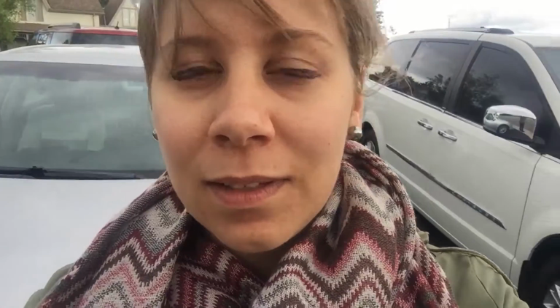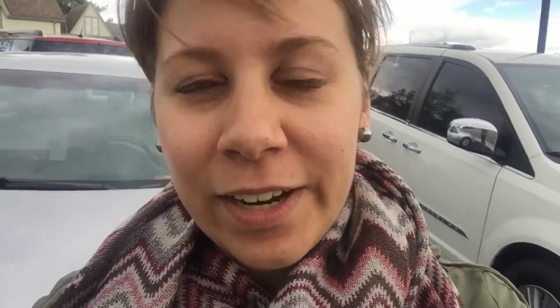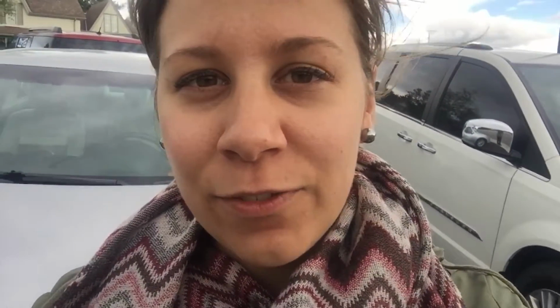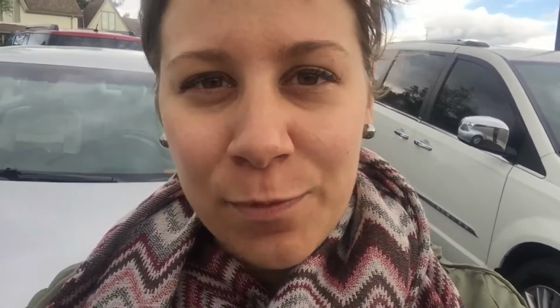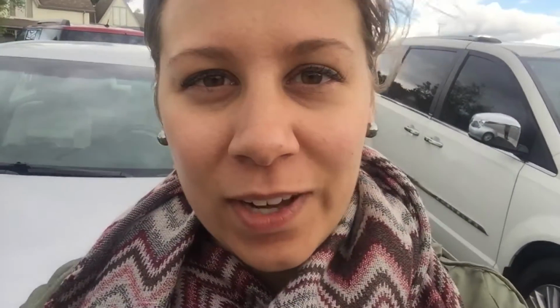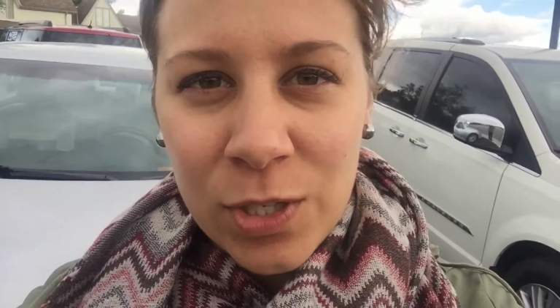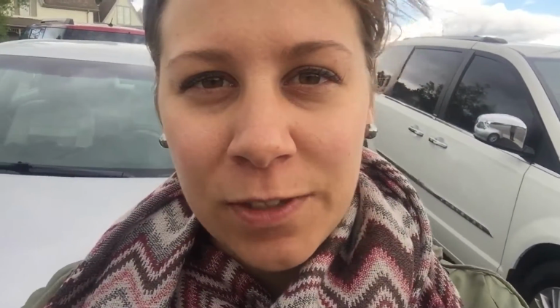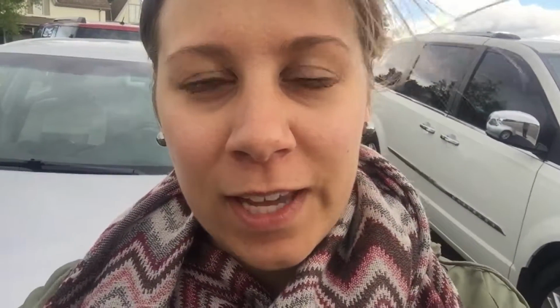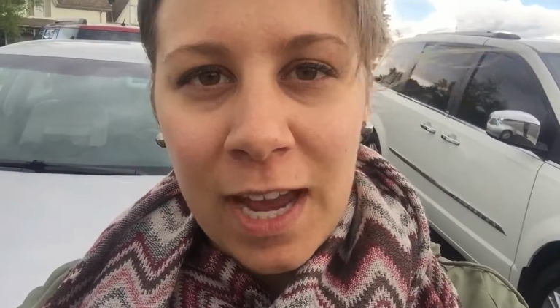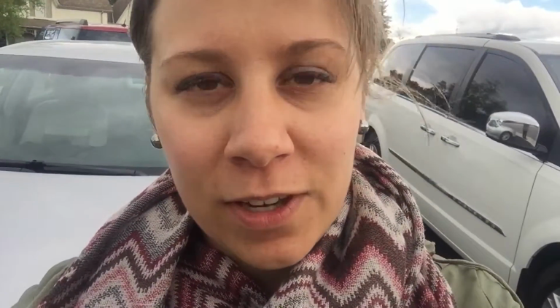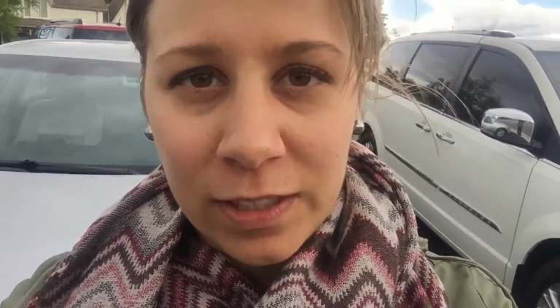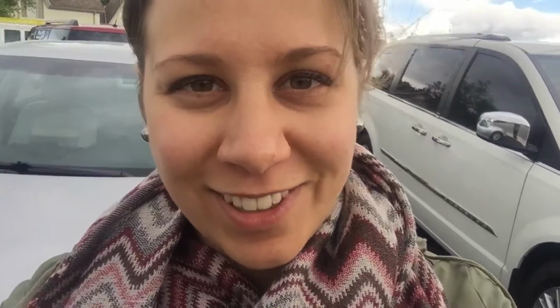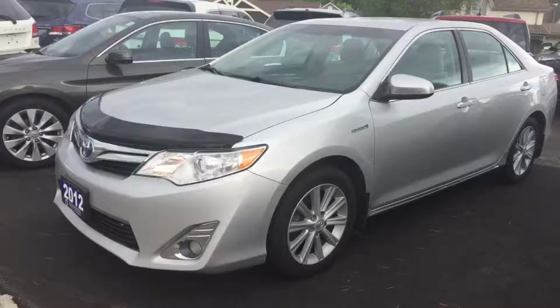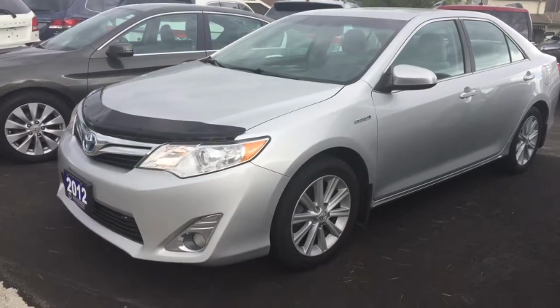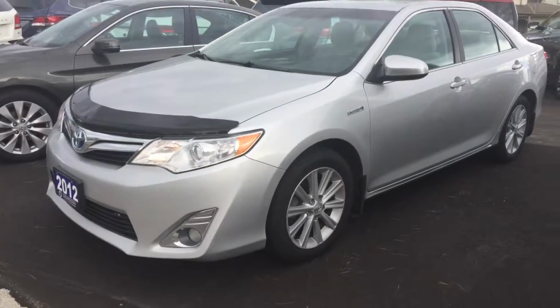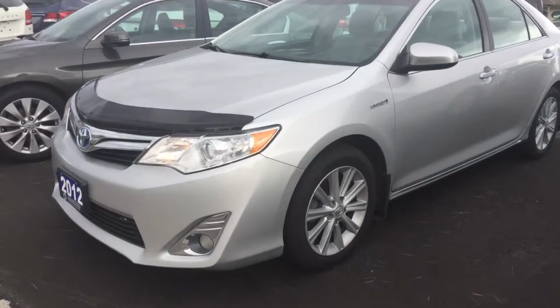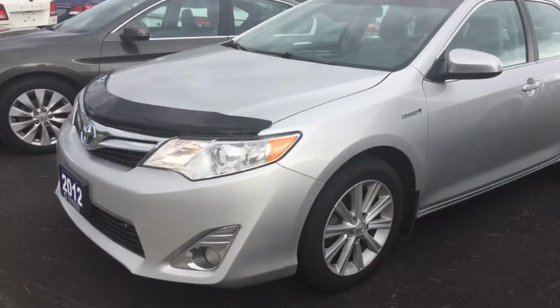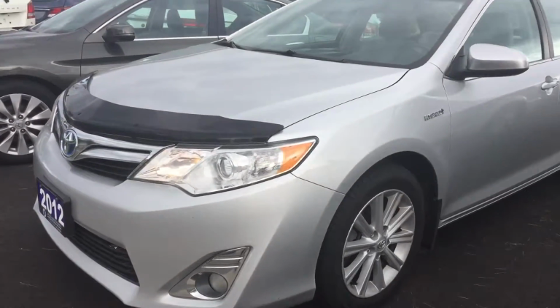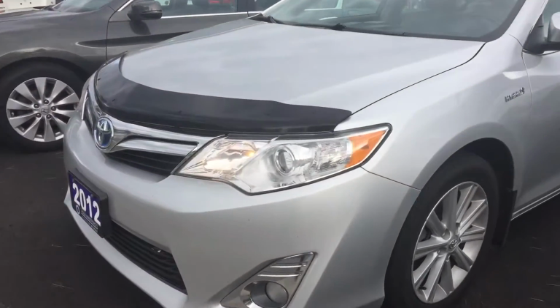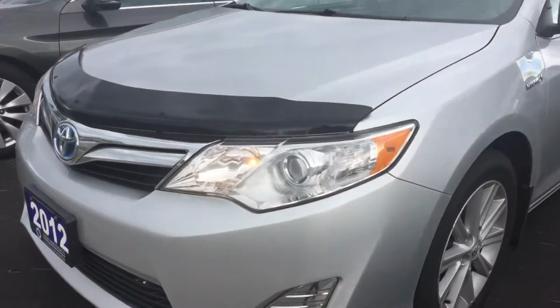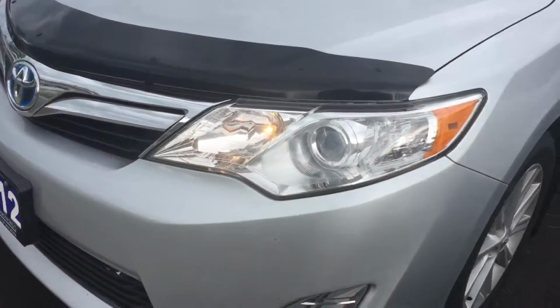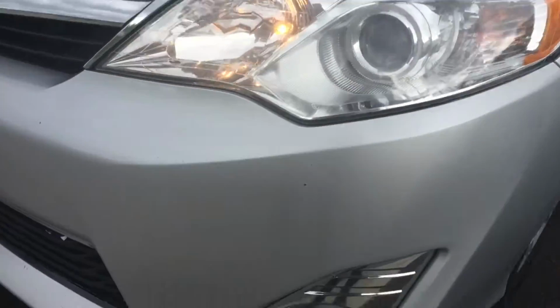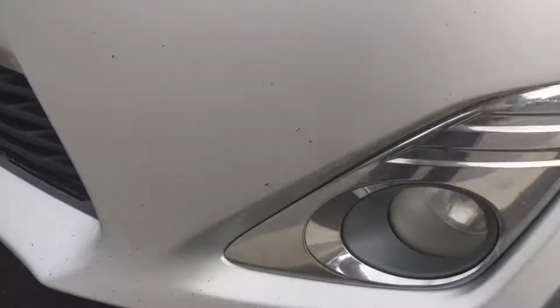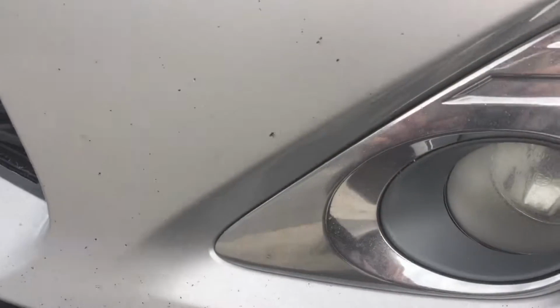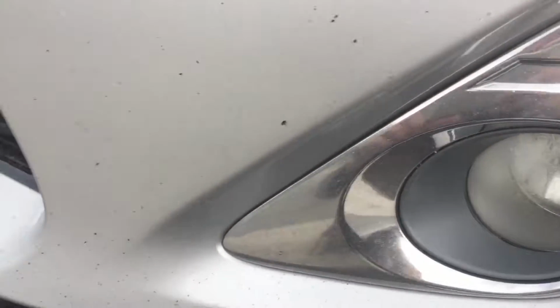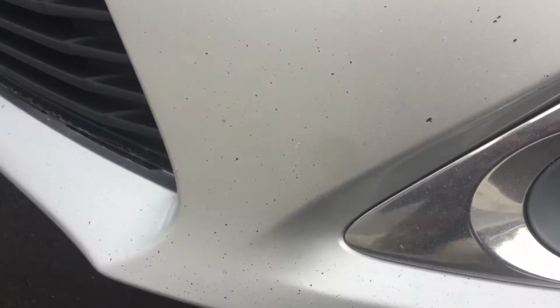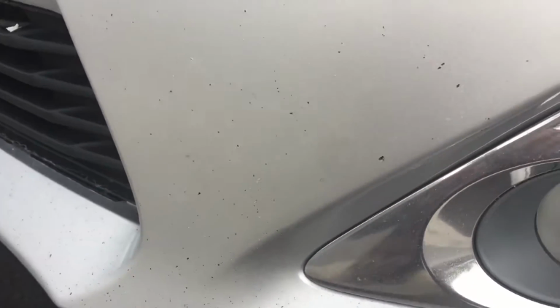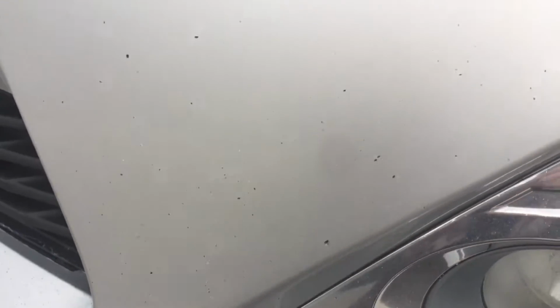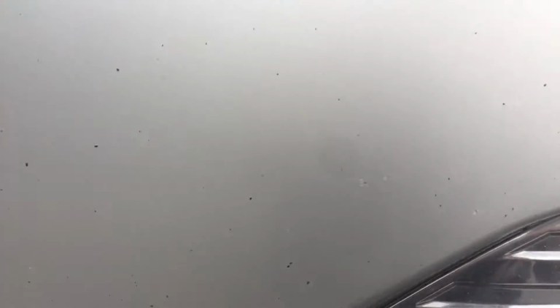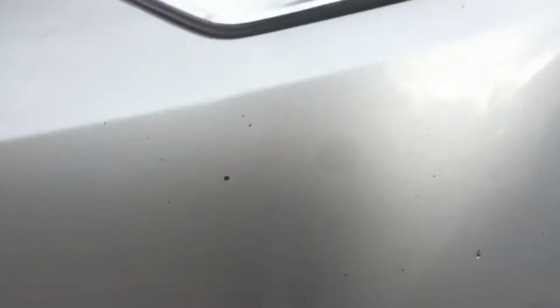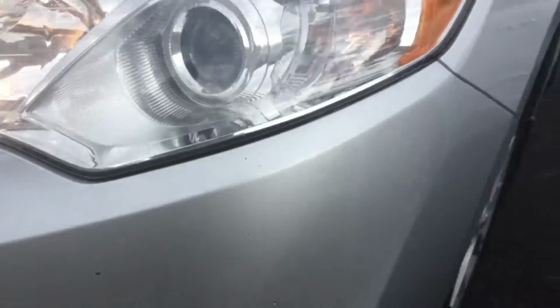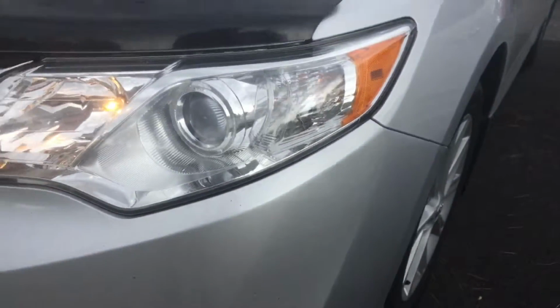Hi there, Ariel here from Hyundai of Muskoka. I have the 2012 Toyota Camry Hybrid for you to have a quick look inside. This vehicle does come used. There are some rock chips down along the front here, which is just normal wear and tear.